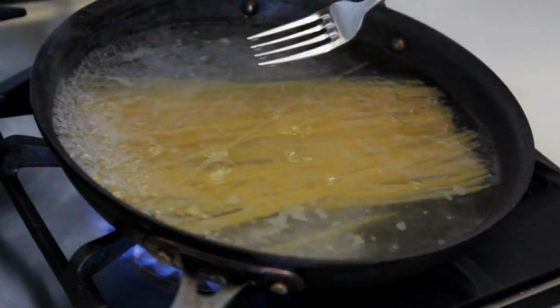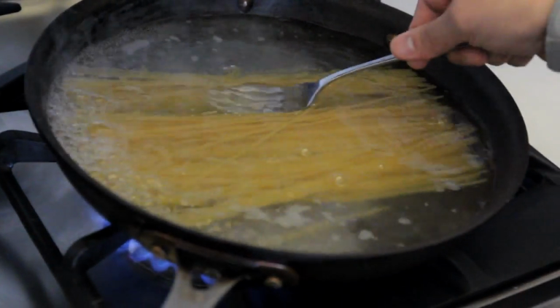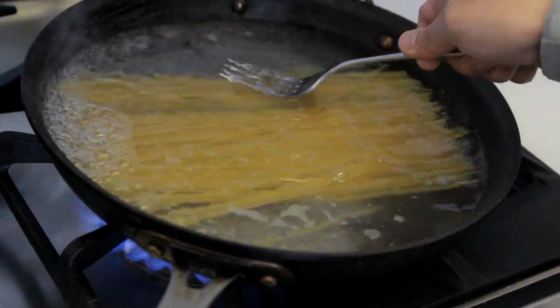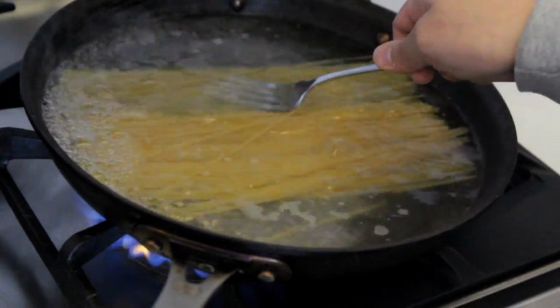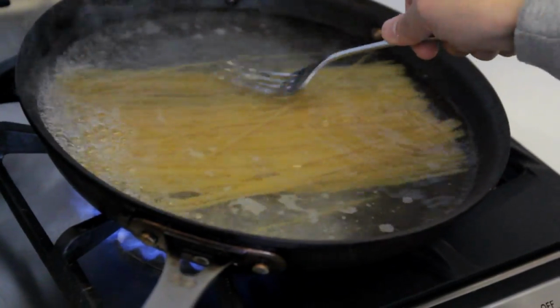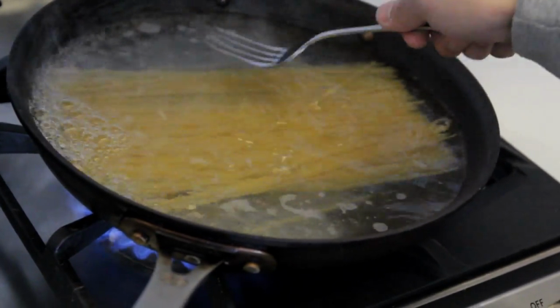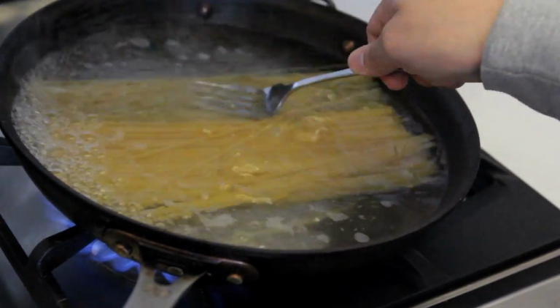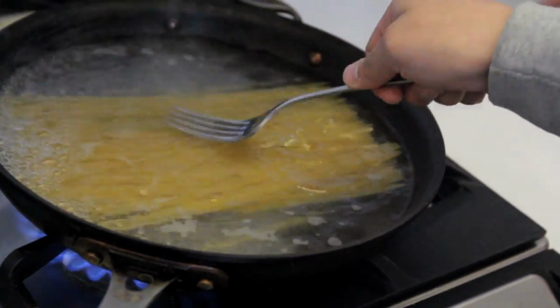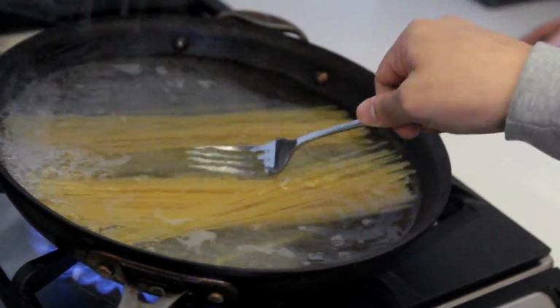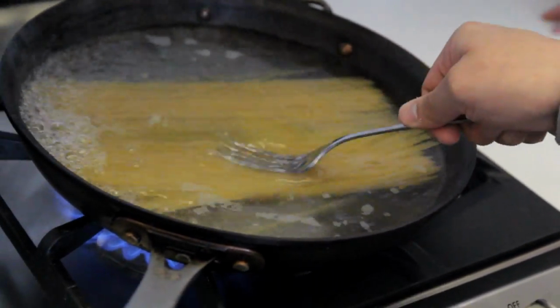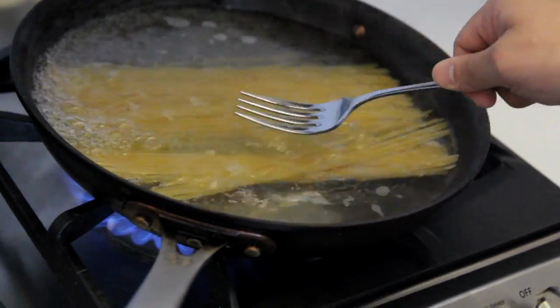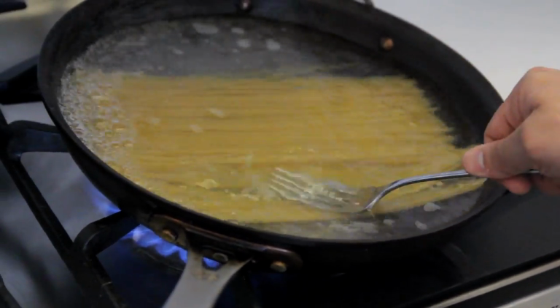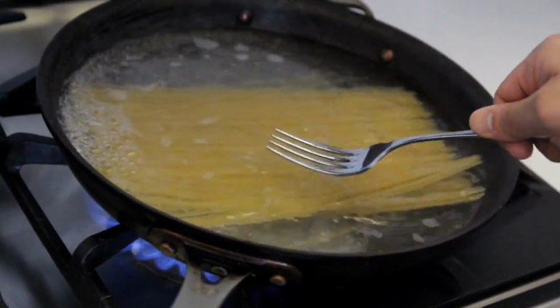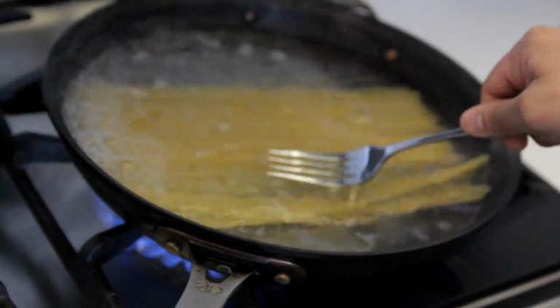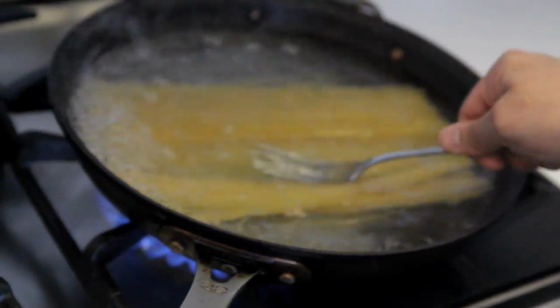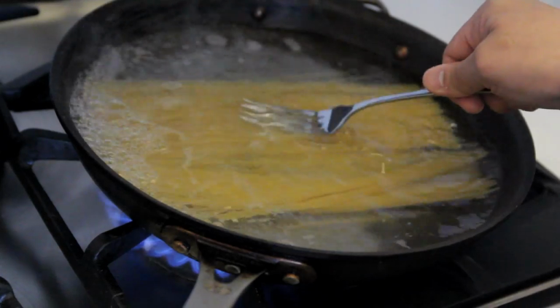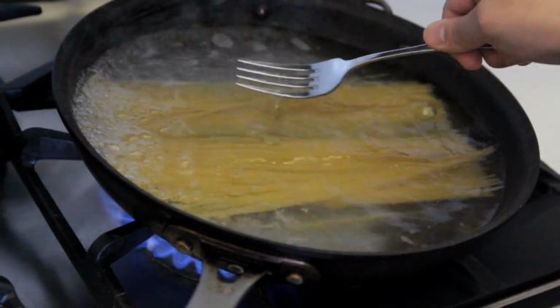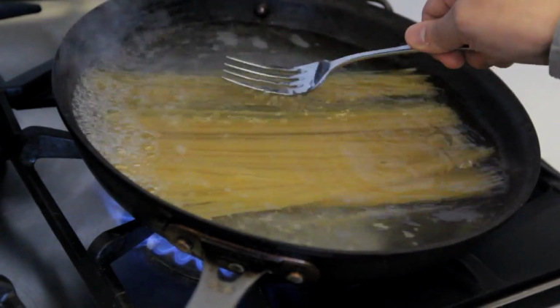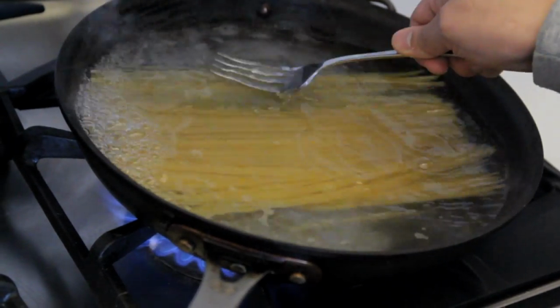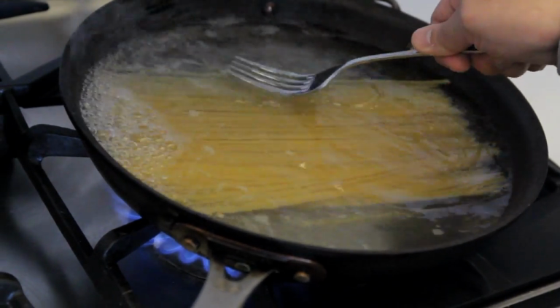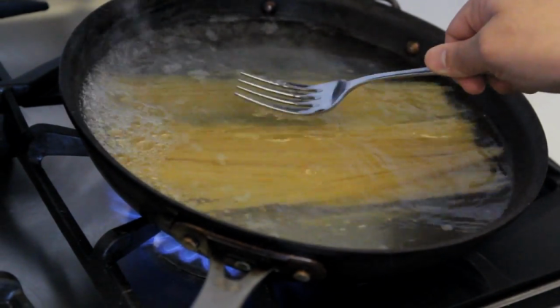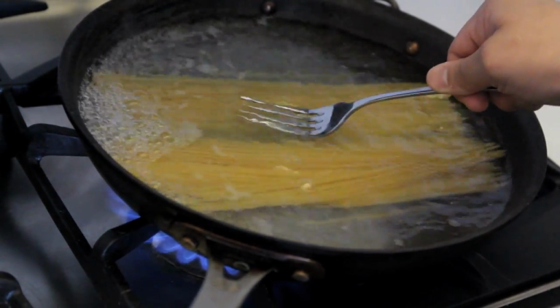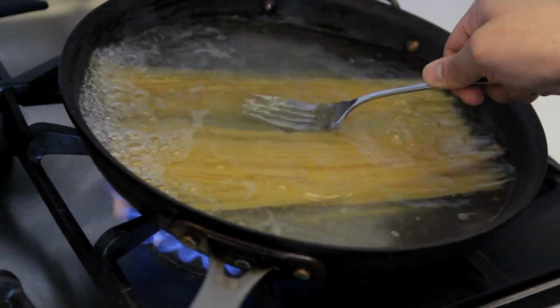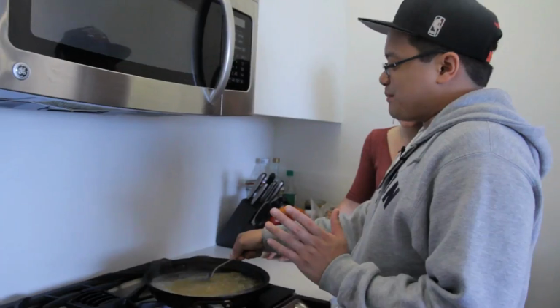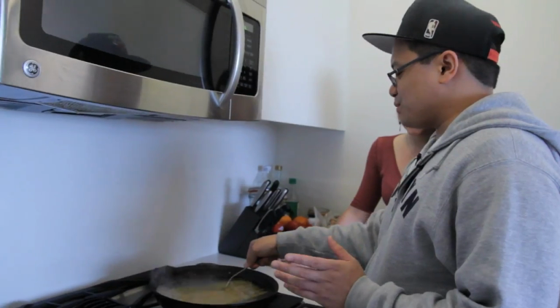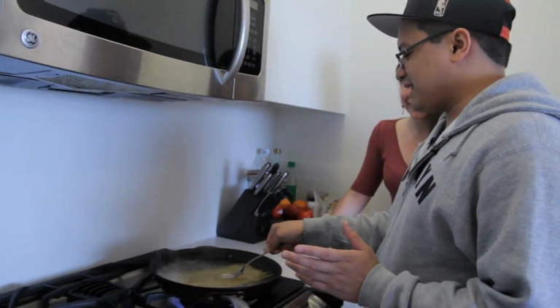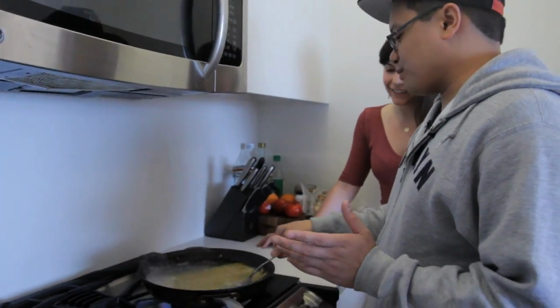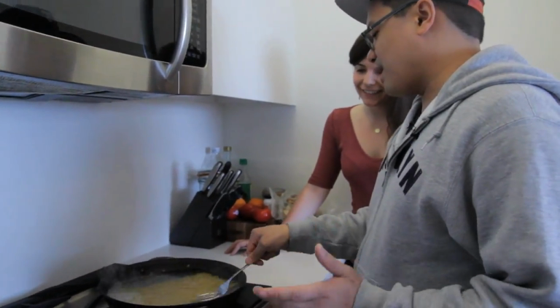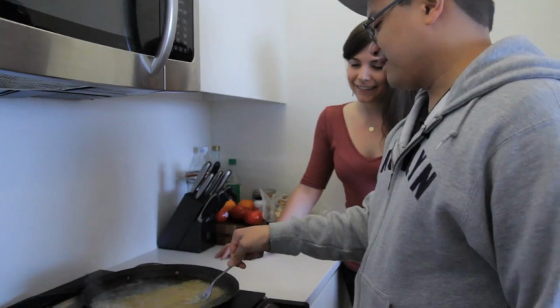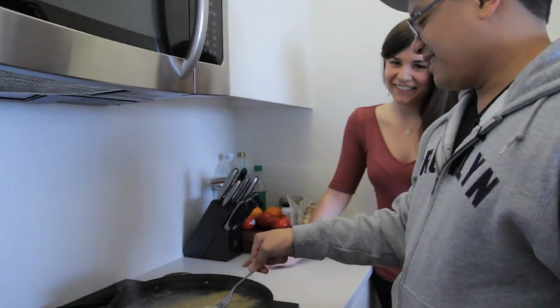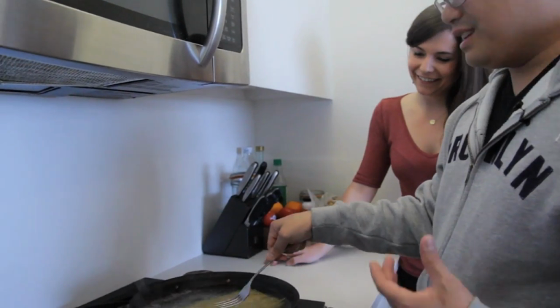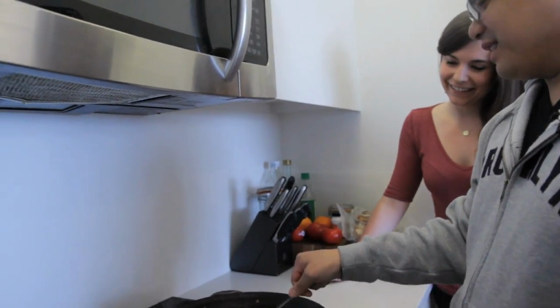The other thing you have to do when you use this amount of water is watch that it's not sticking. The last thing you want is all these individual noodles start sticking together. At that point, I'm so lazy I just work my way around it.